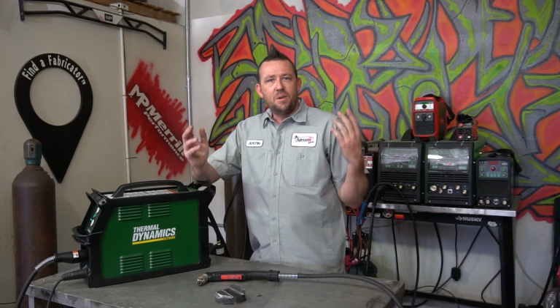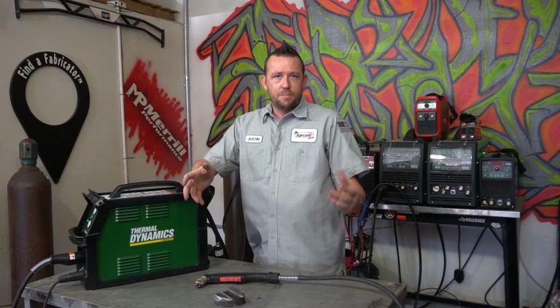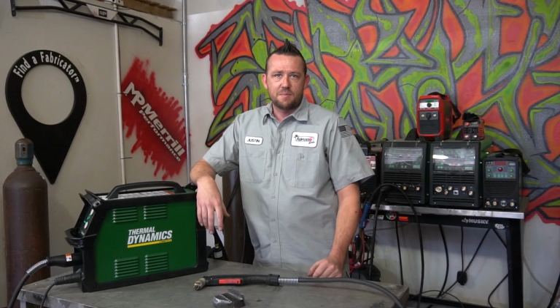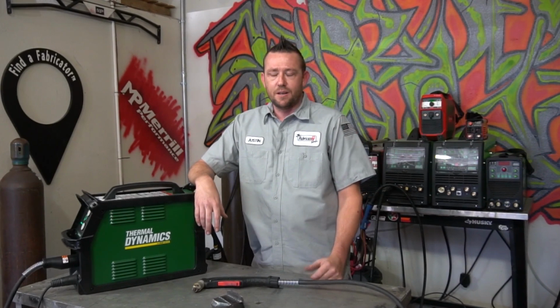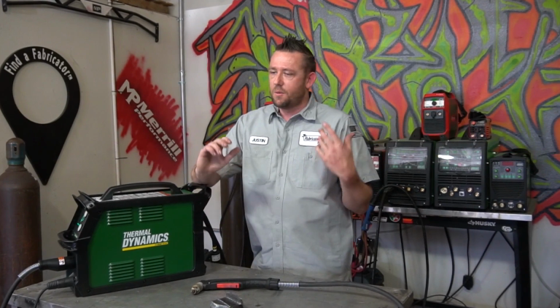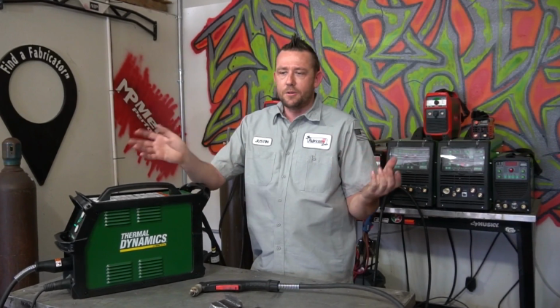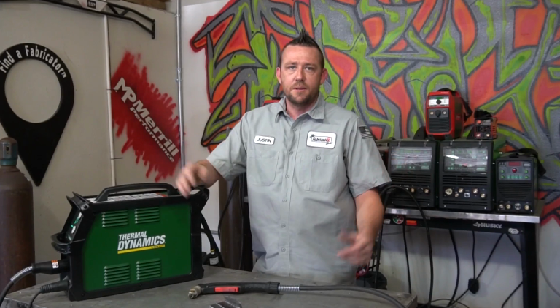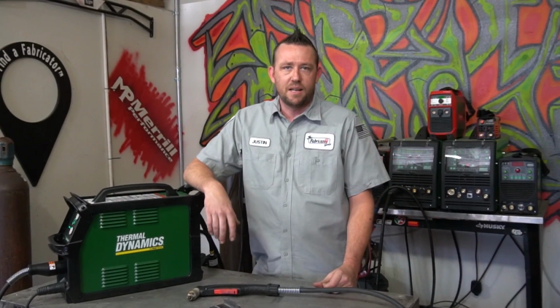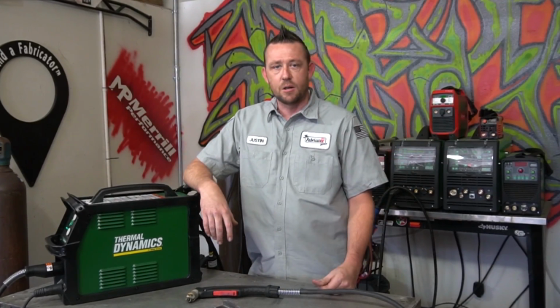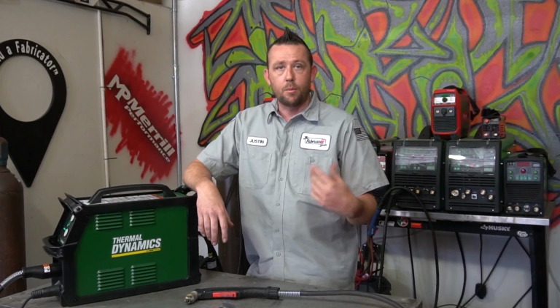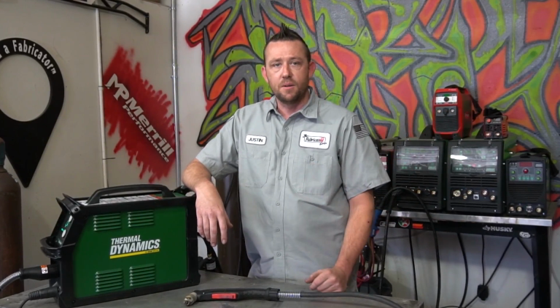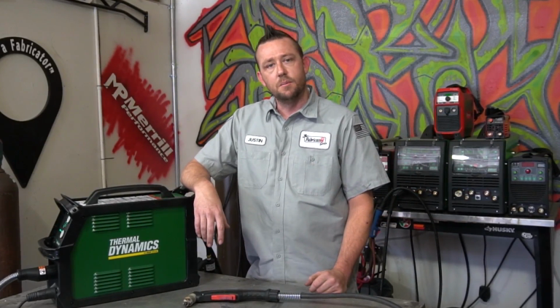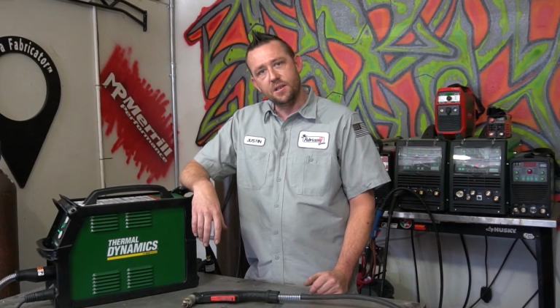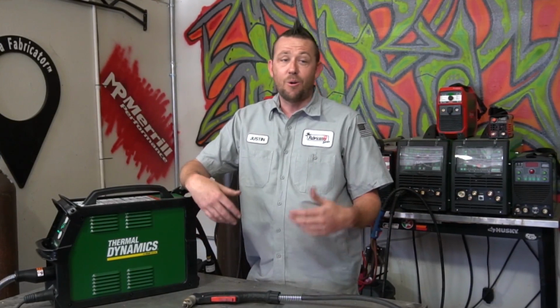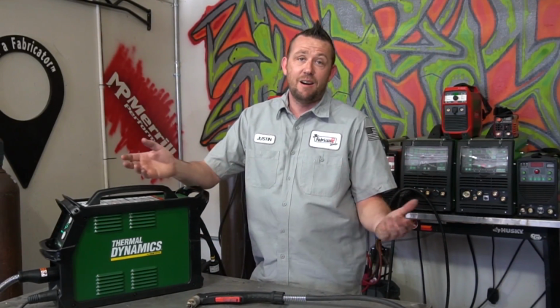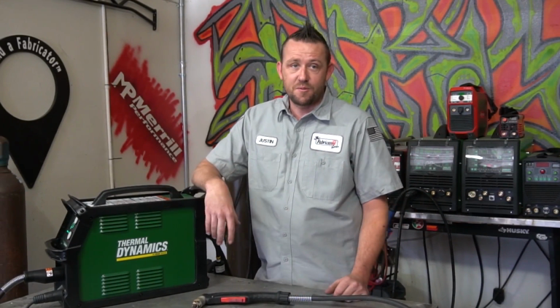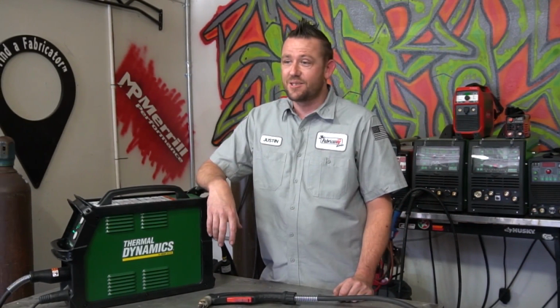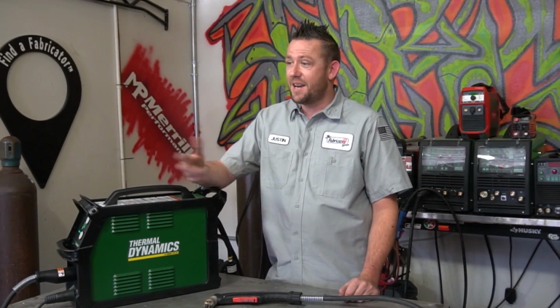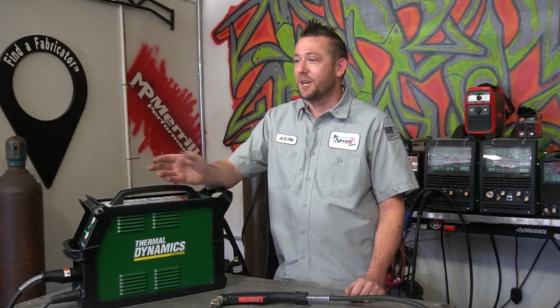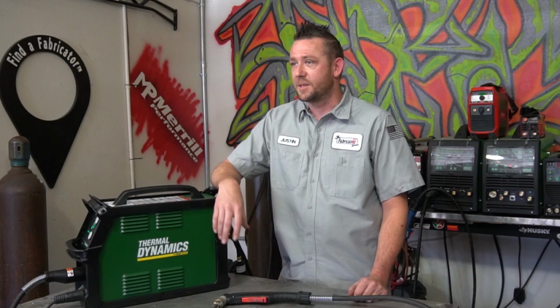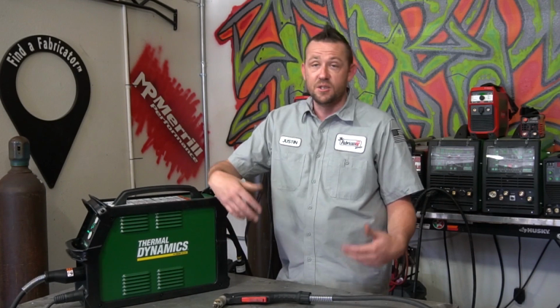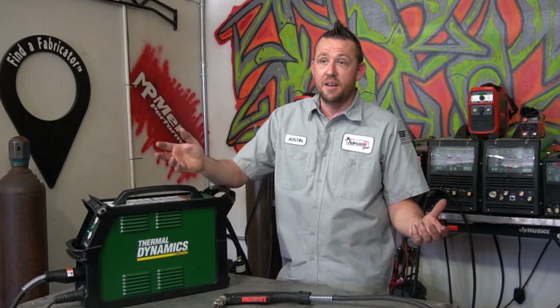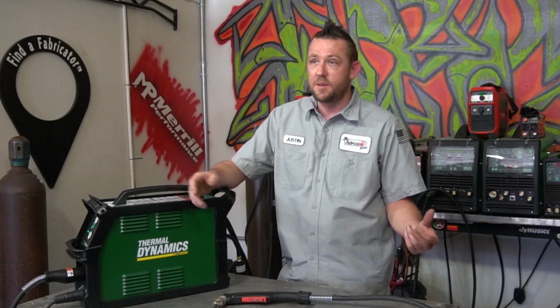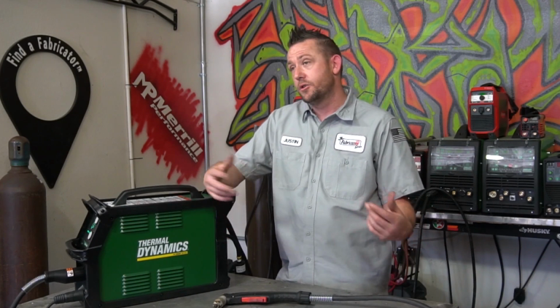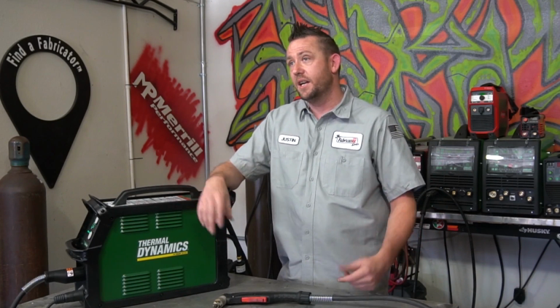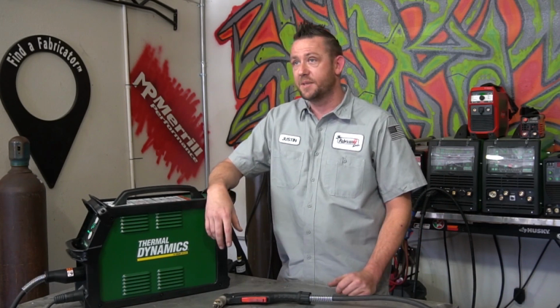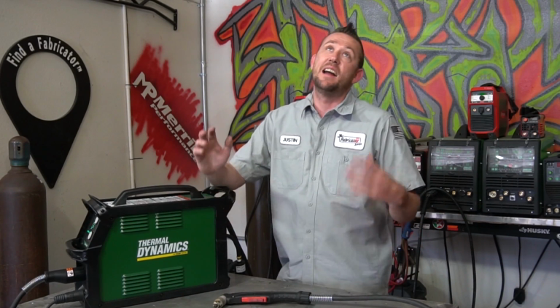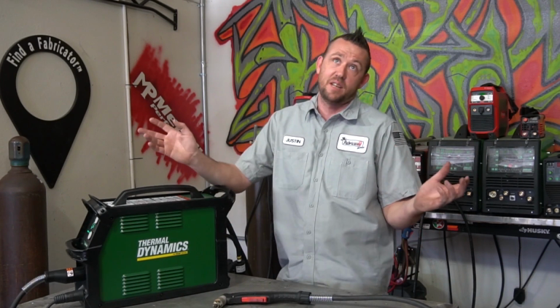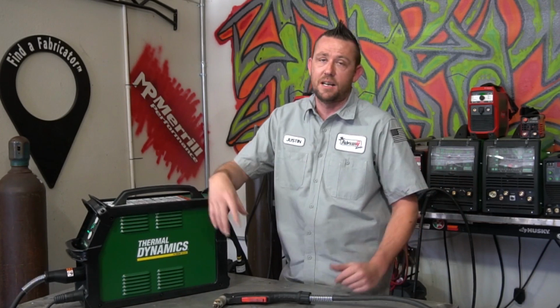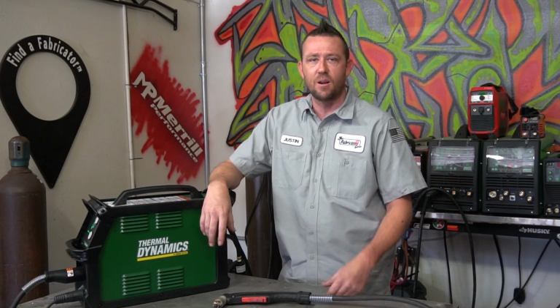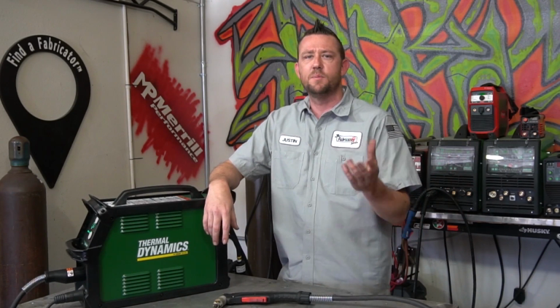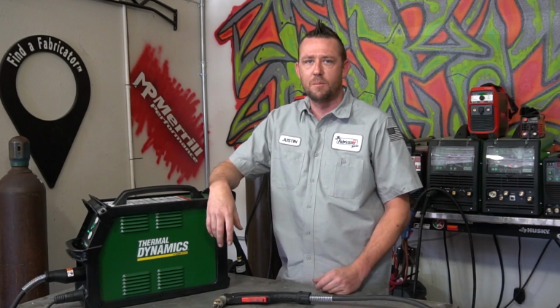A bunch of people have asked me over the years: Justin, why don't you bother using a plasma cutter? It would probably make your life so much easier. Or, how have you survived this long without having a plasma cutter? Do I need a plasma cutter? Should I get a plasma cutter? I have to have a plasma cutter. Trust me, I've heard them all.